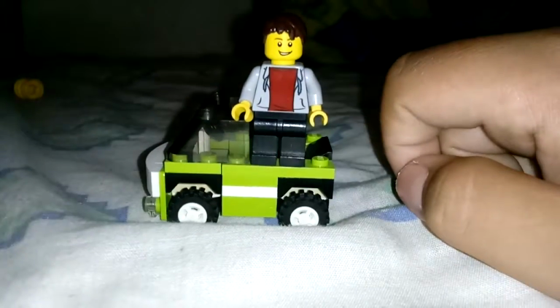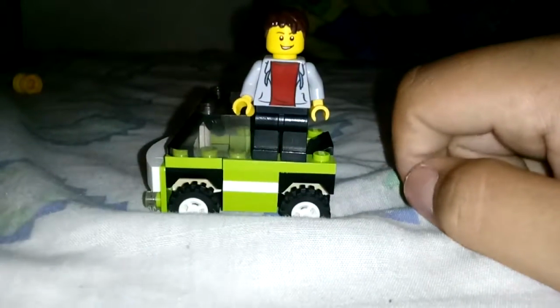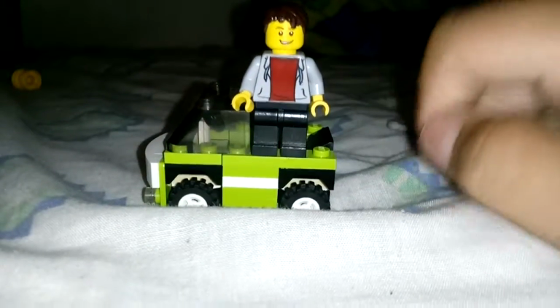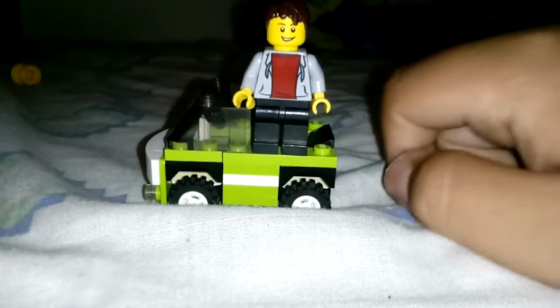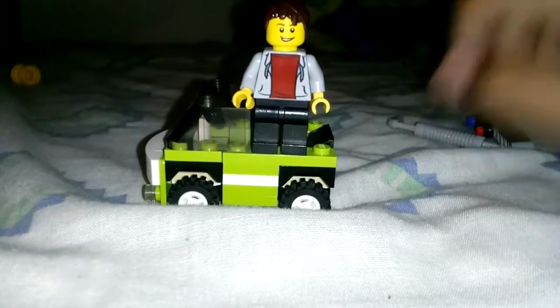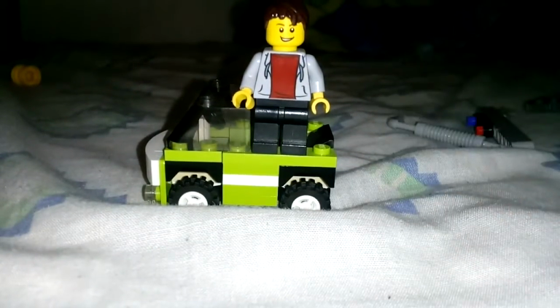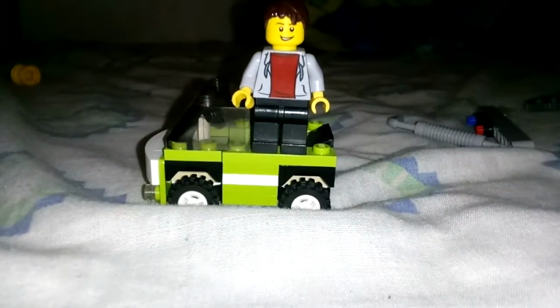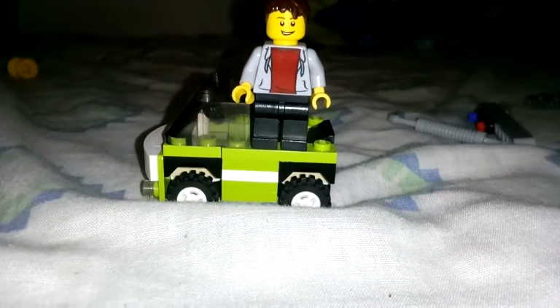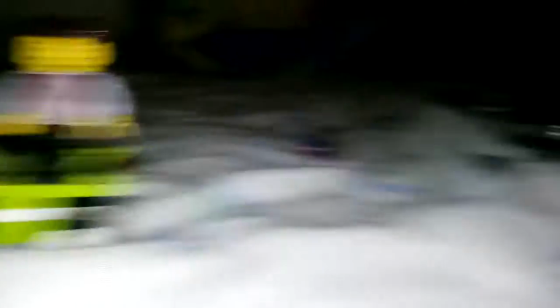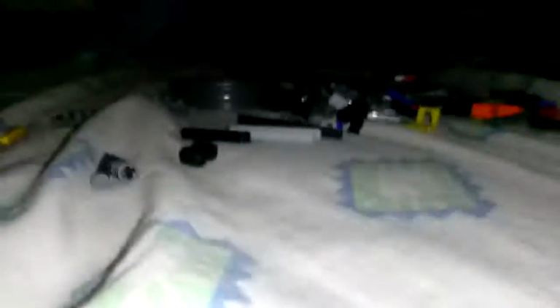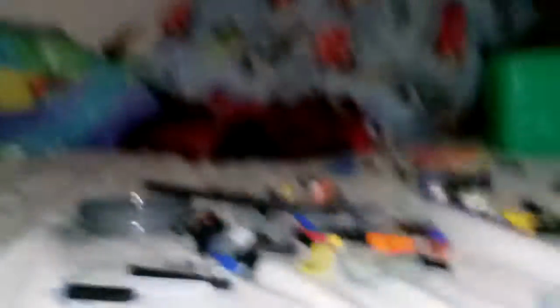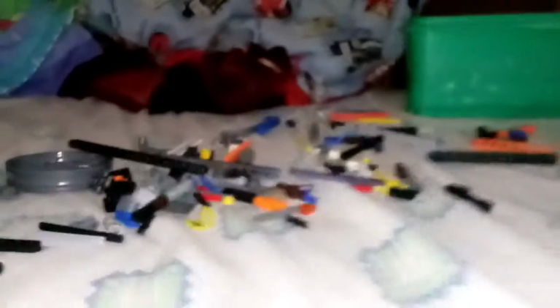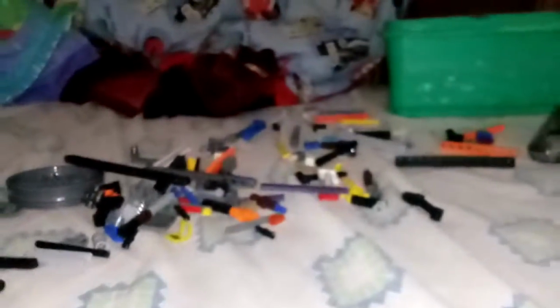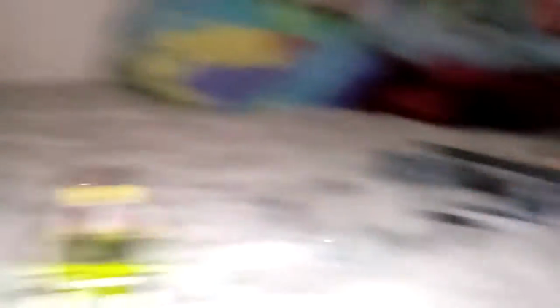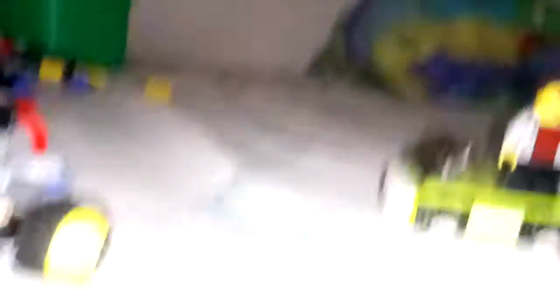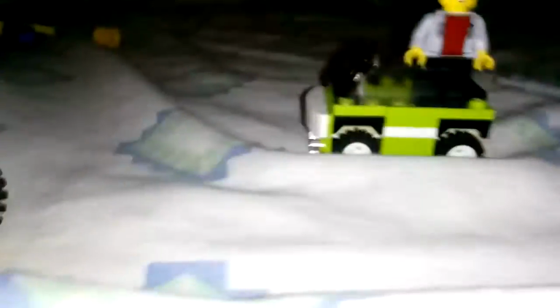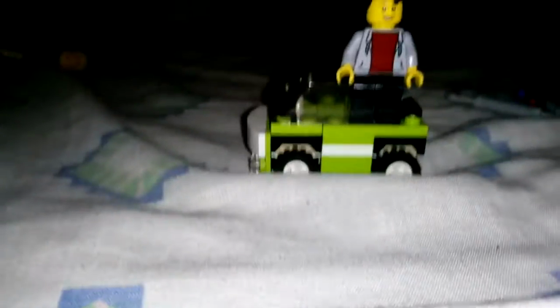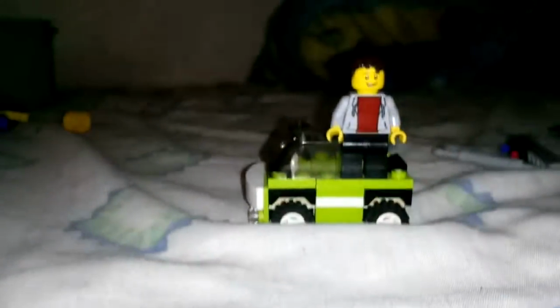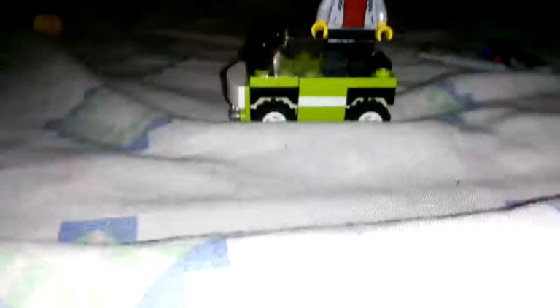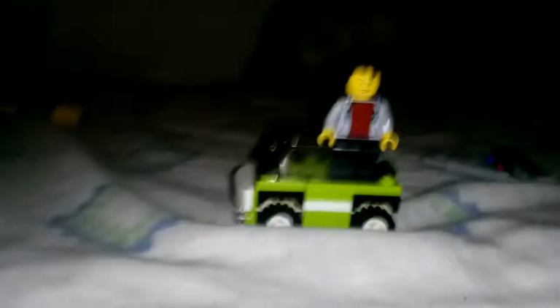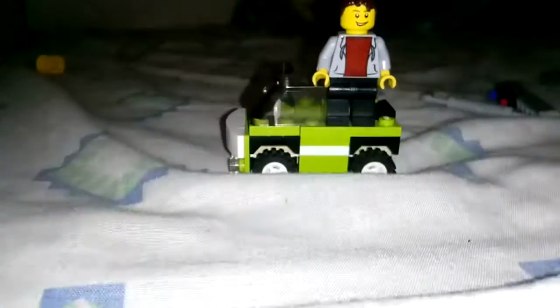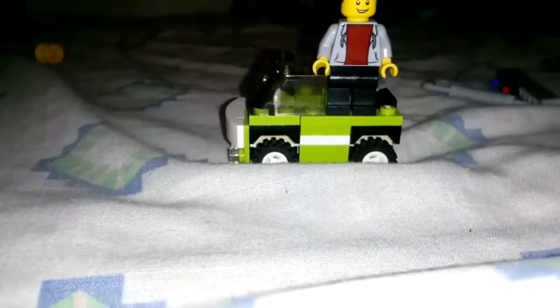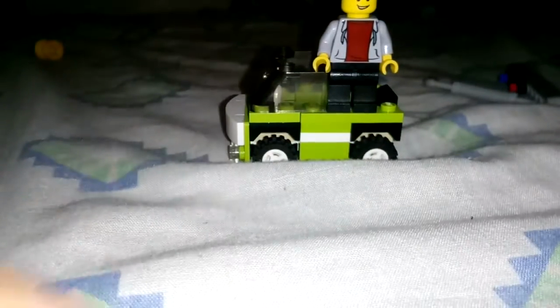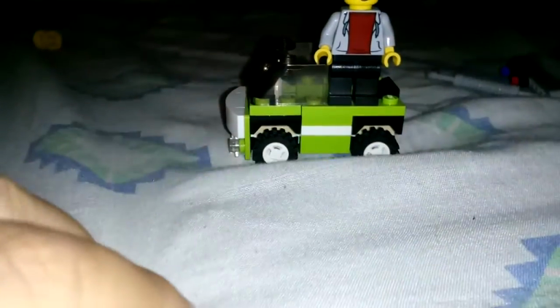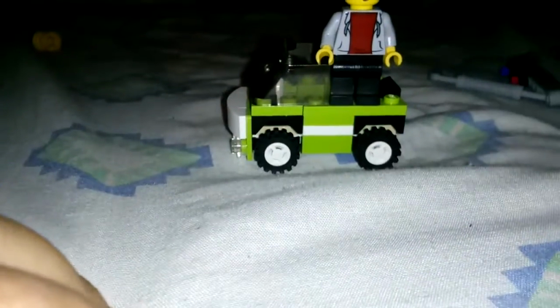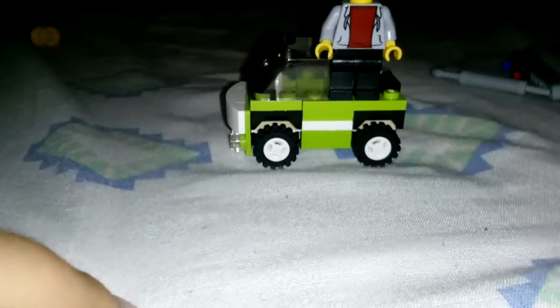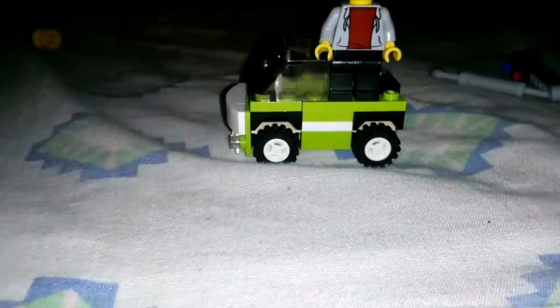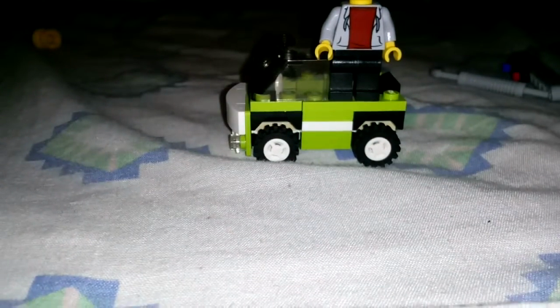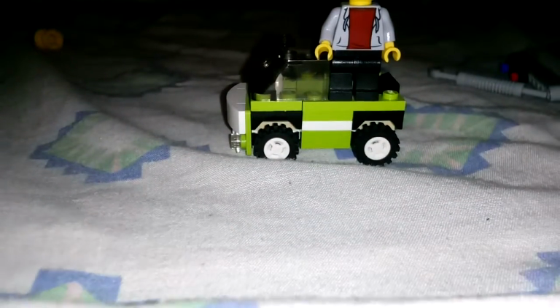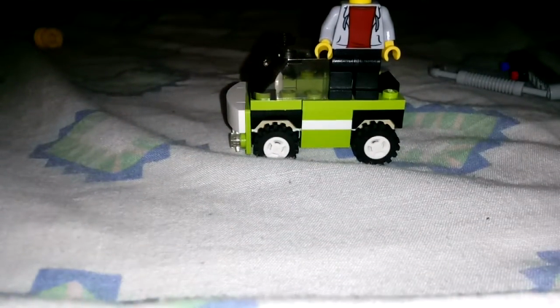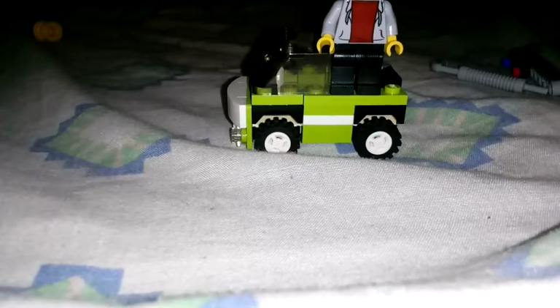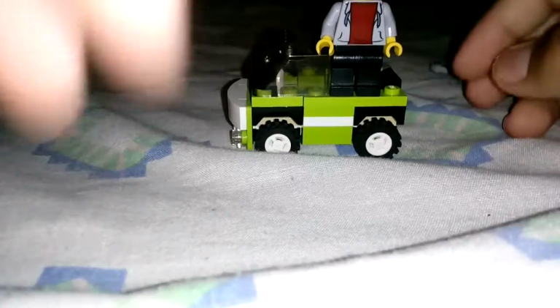But I have a LEGO Technic review. As you know, I have LEGO Technic, and I have never done a LEGO Technic build ever in my life. And today I made a trike.